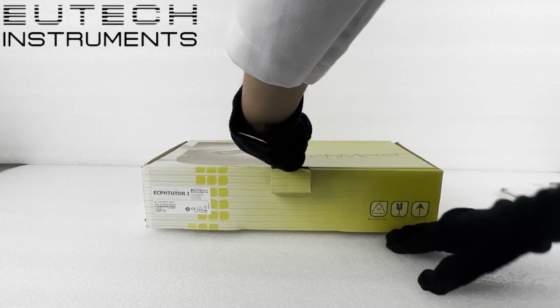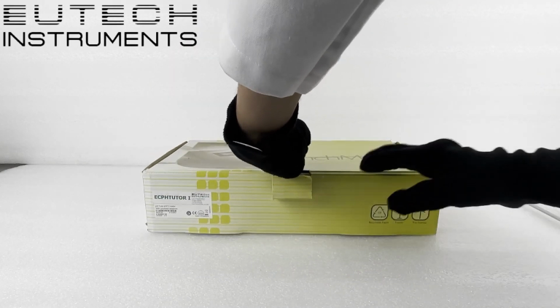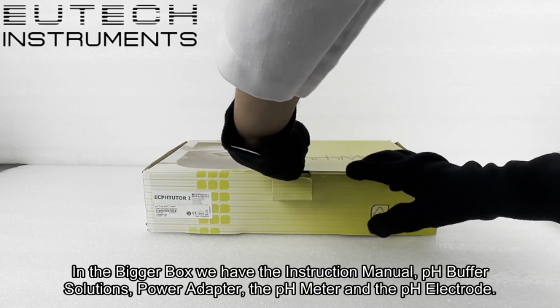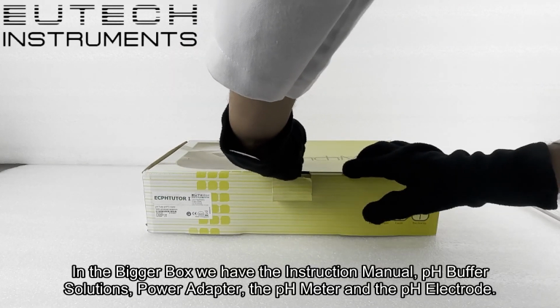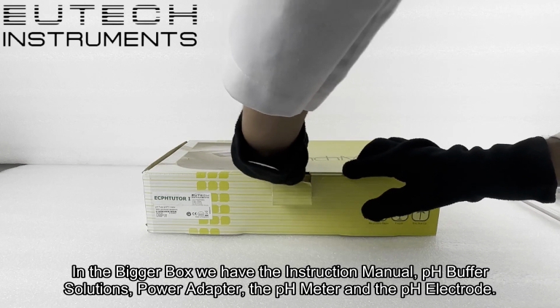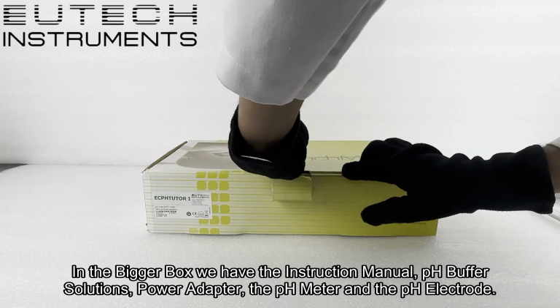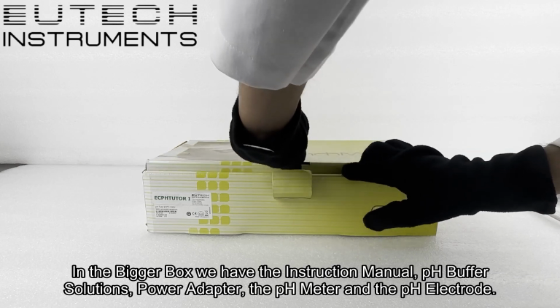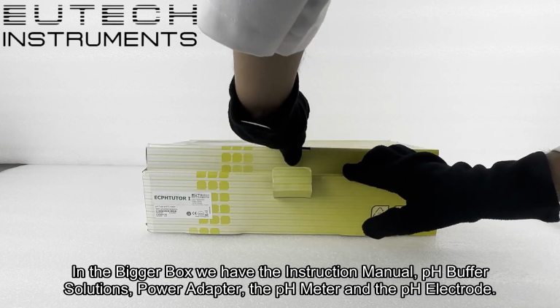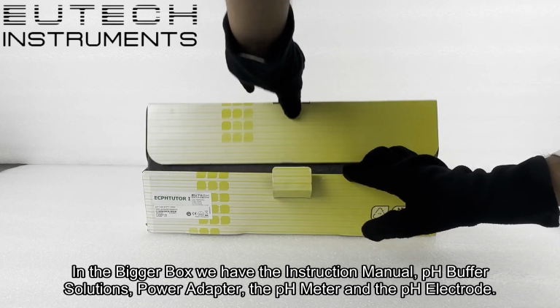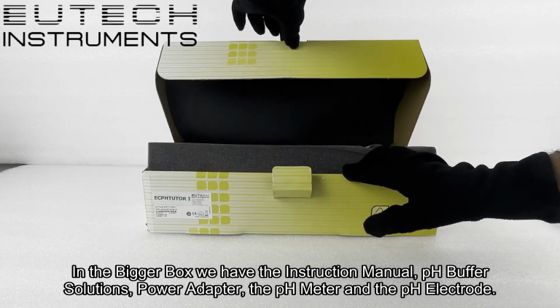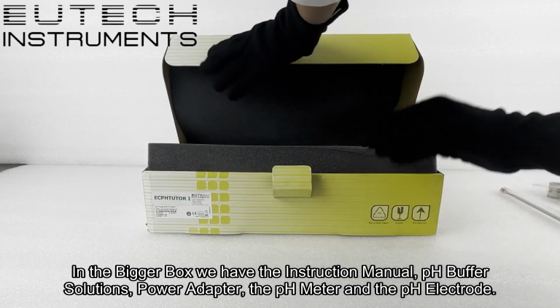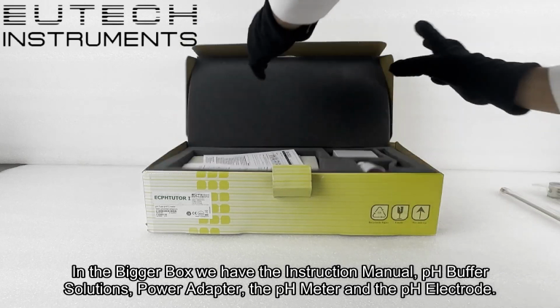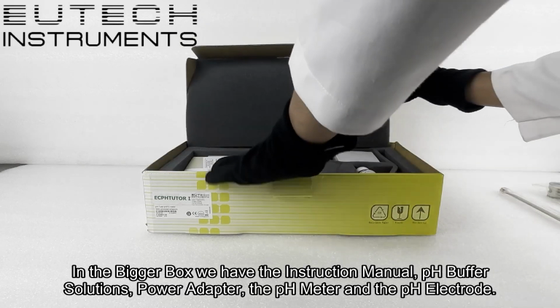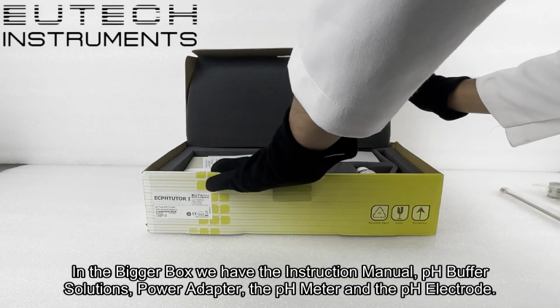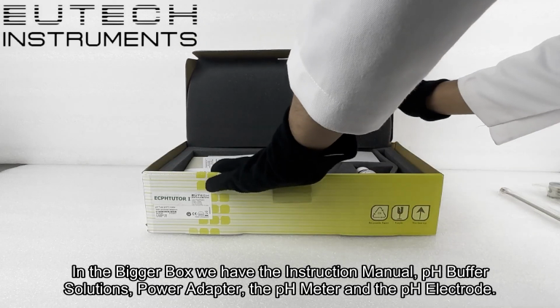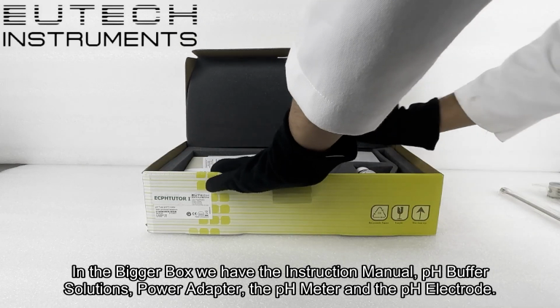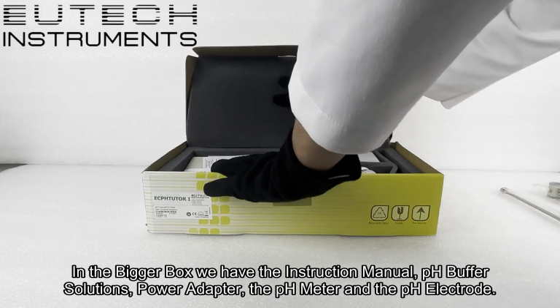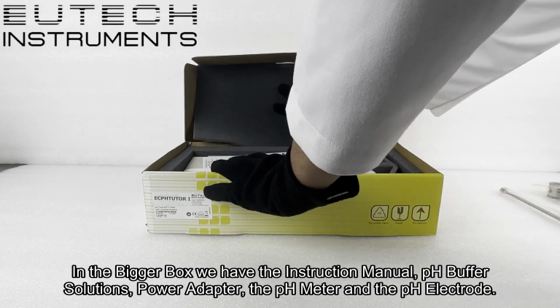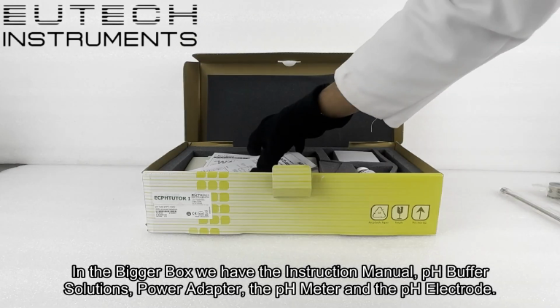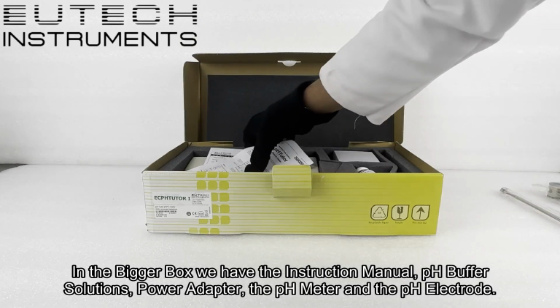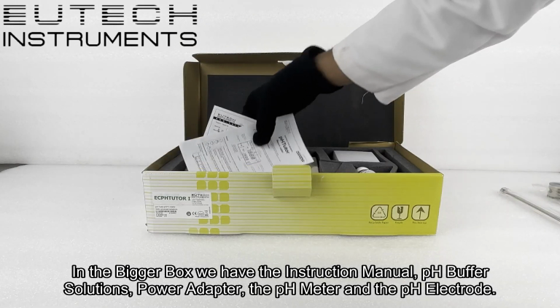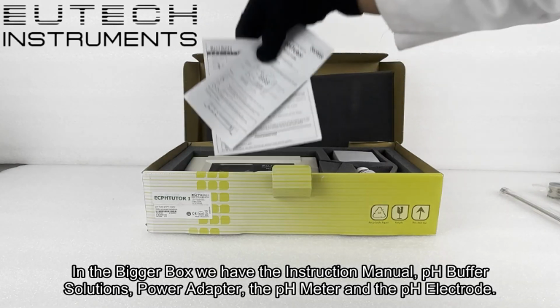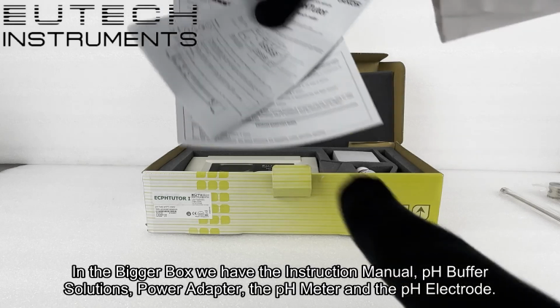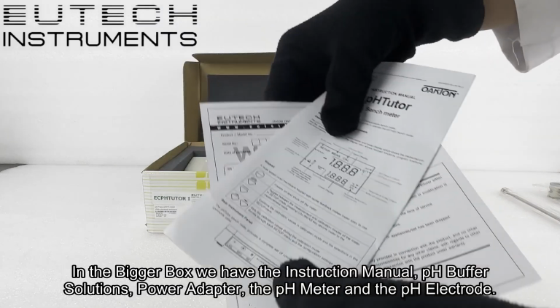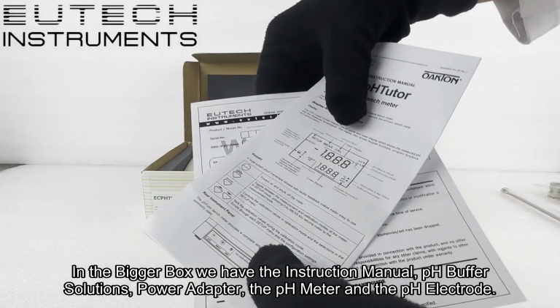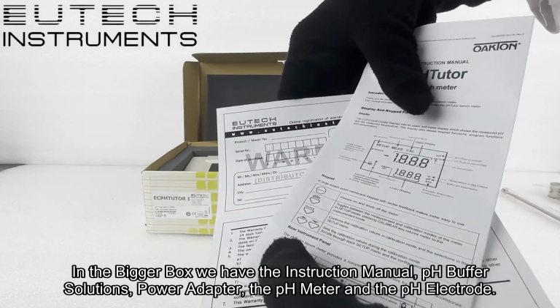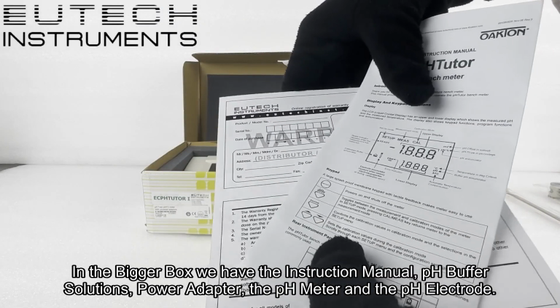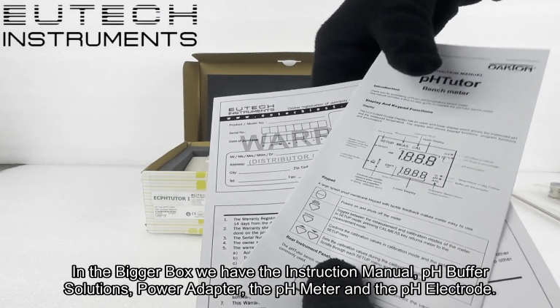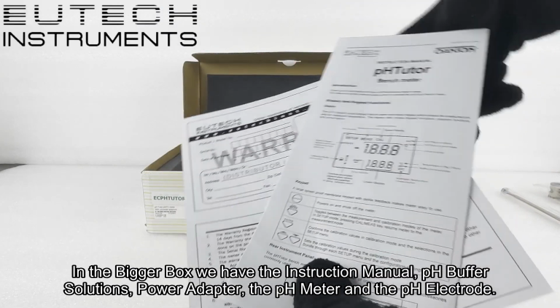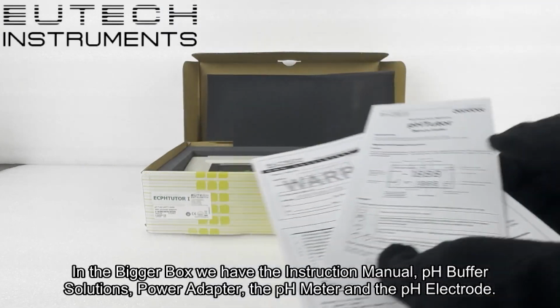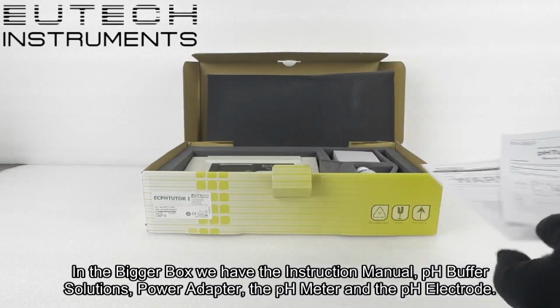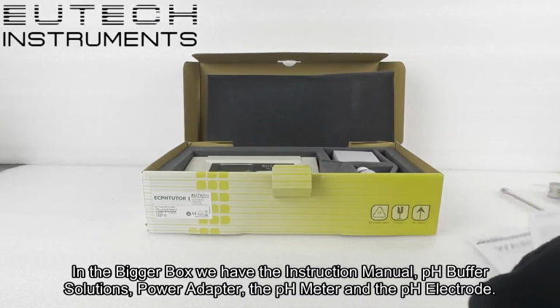In the bigger box we have the instruction manual, pH buffer solutions, power adapter, the pH meter, and the pH electrode.